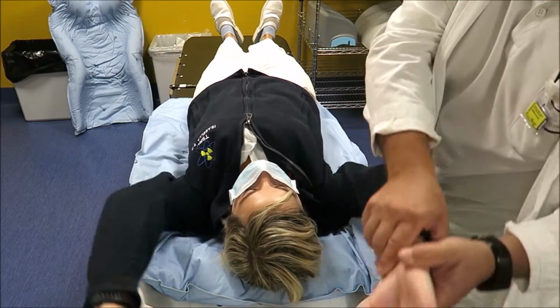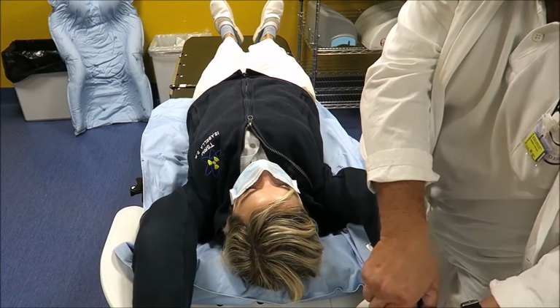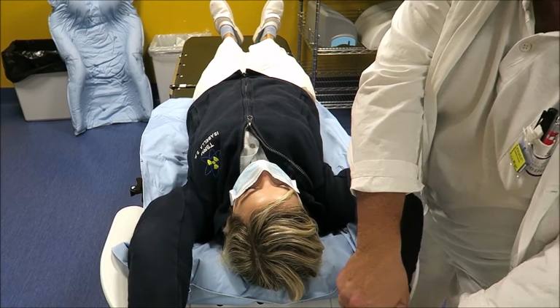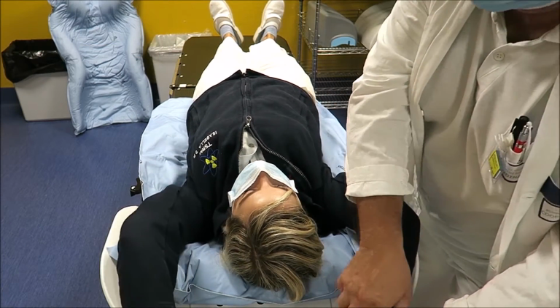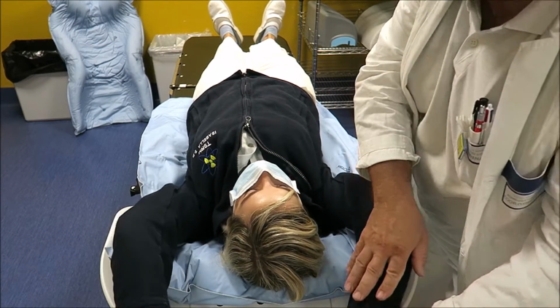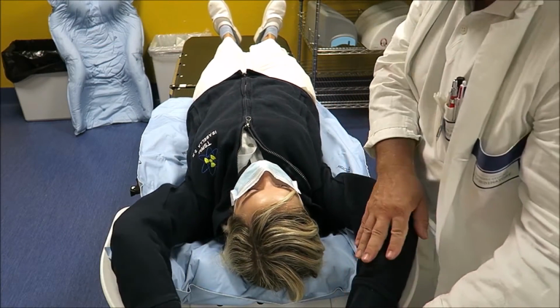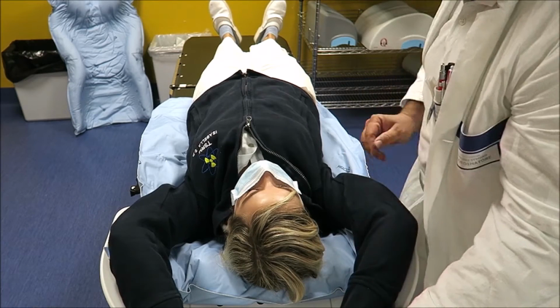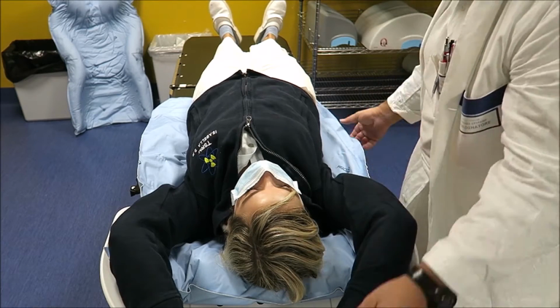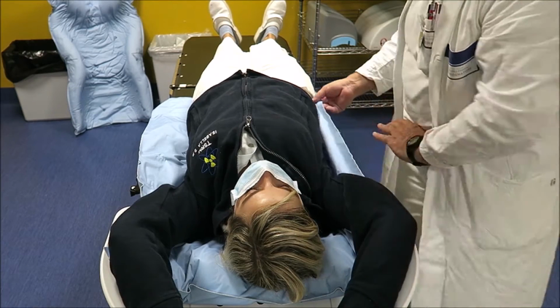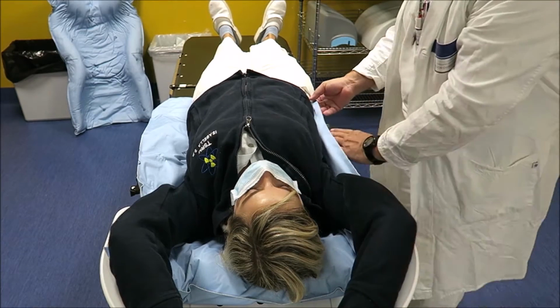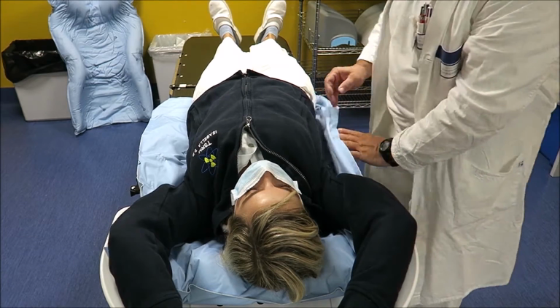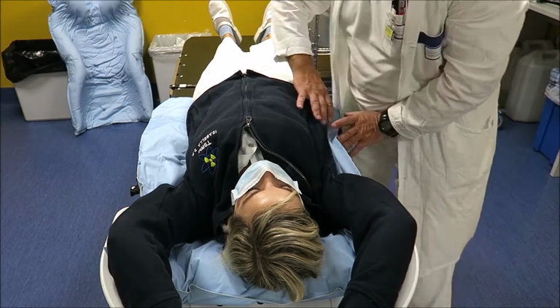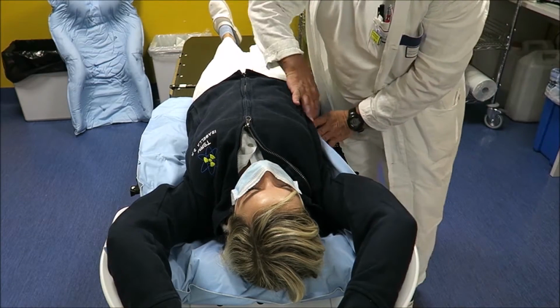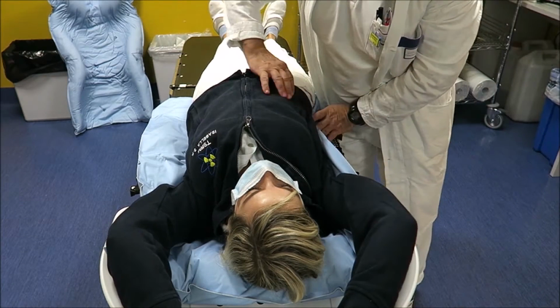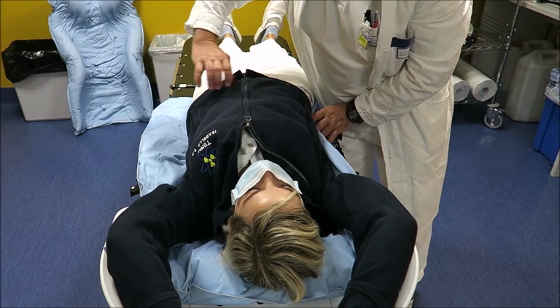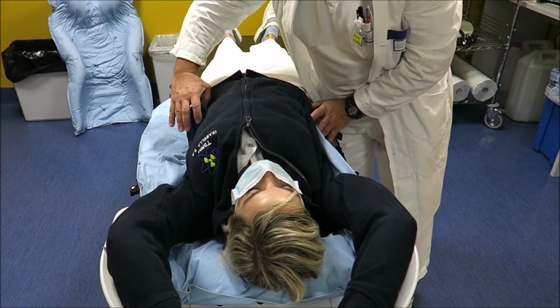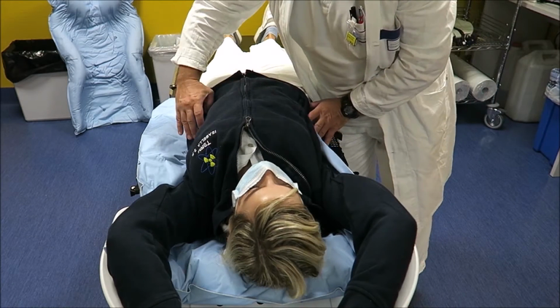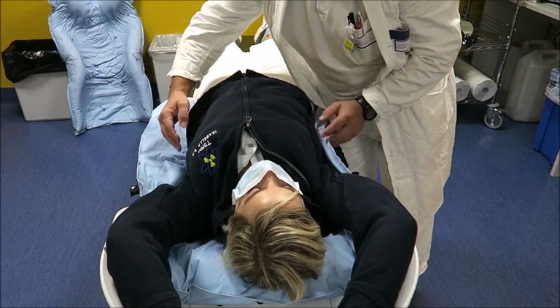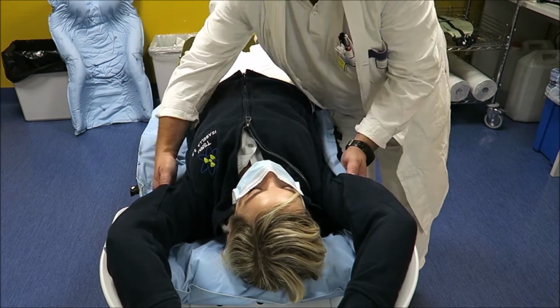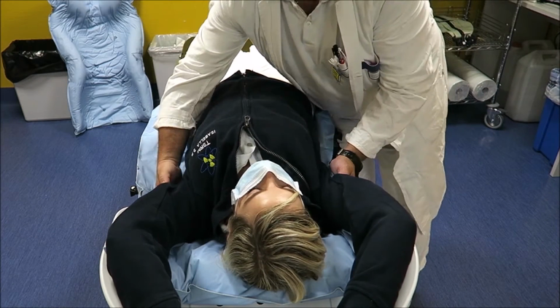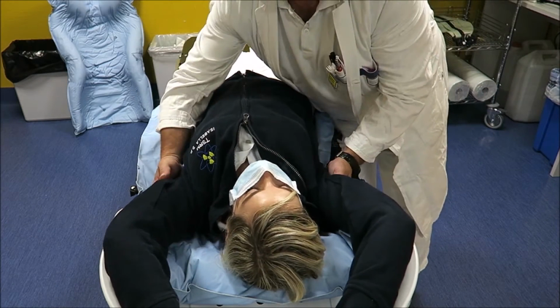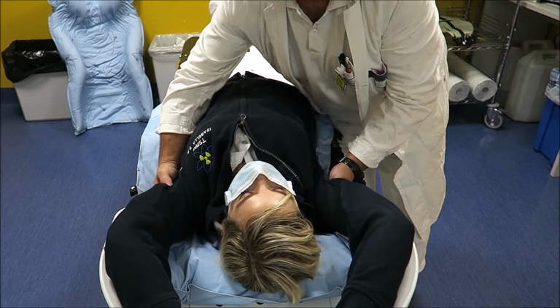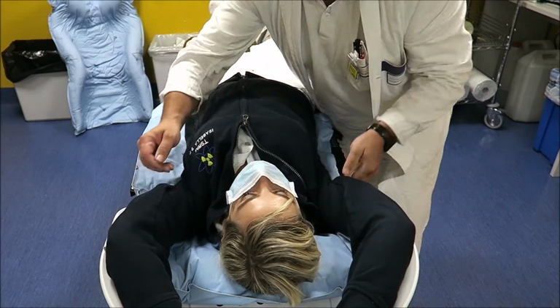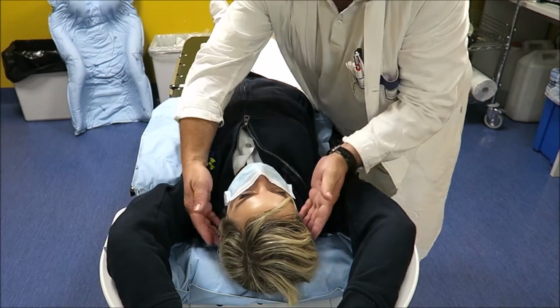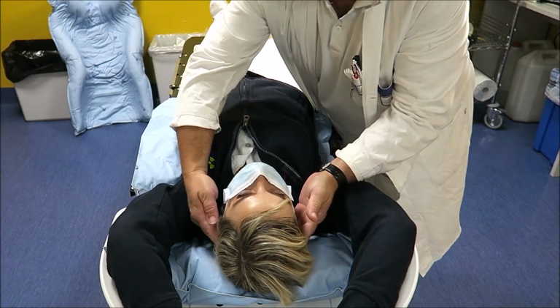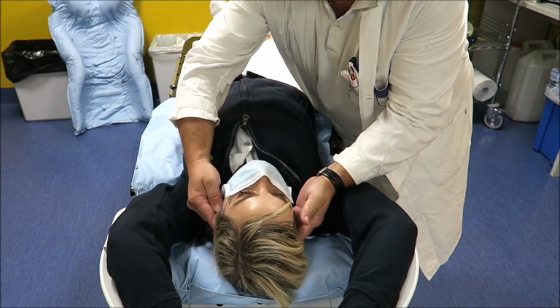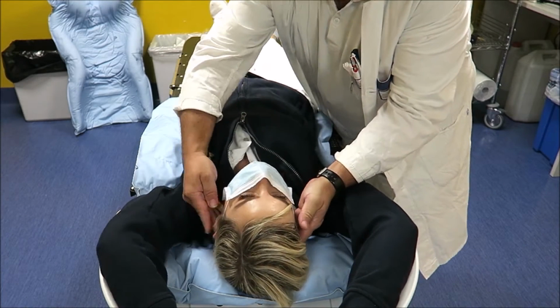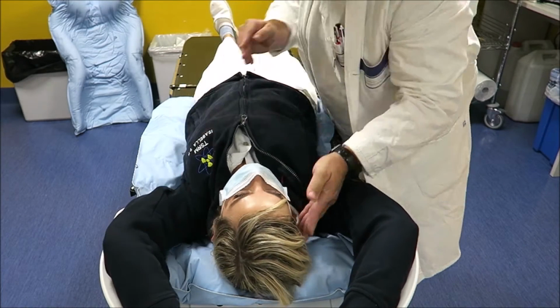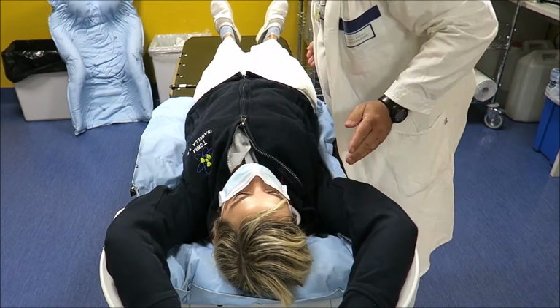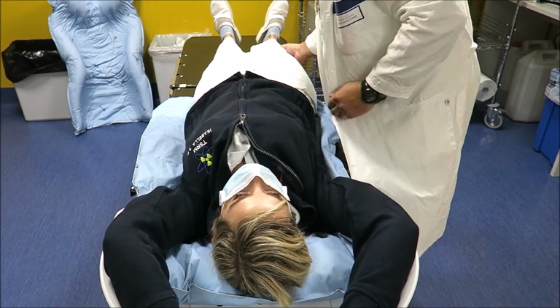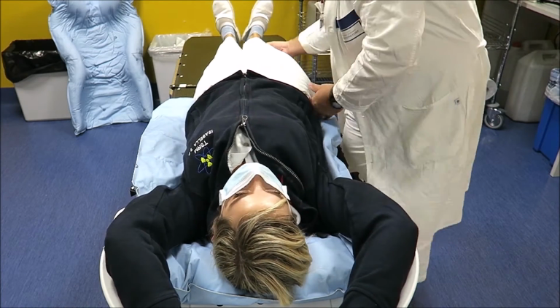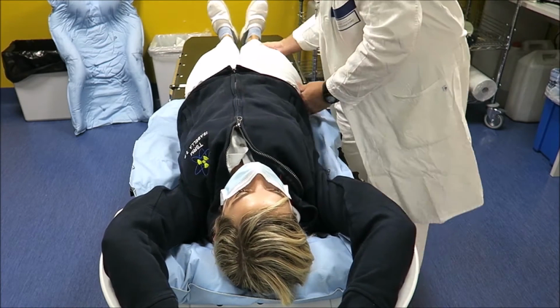The patient sits in the center of the Totim cushion in order to test the correct position. Inform the patient about the posture while the cushion is expanding.